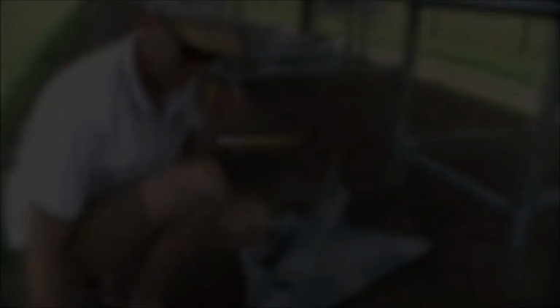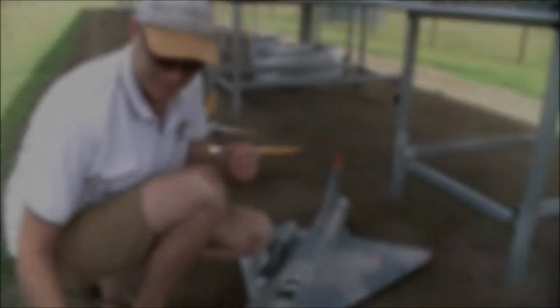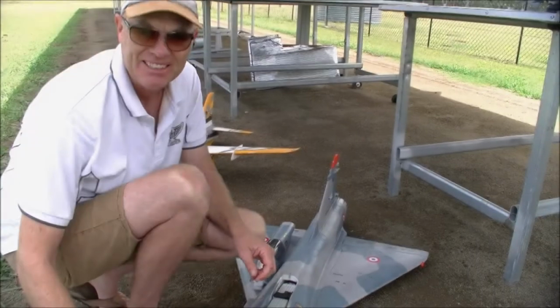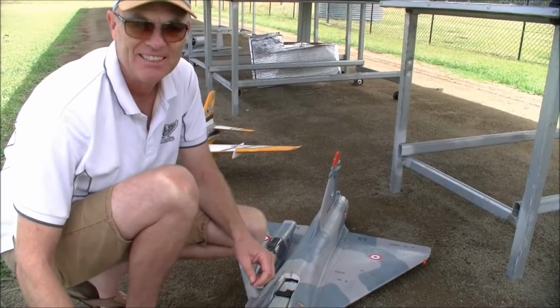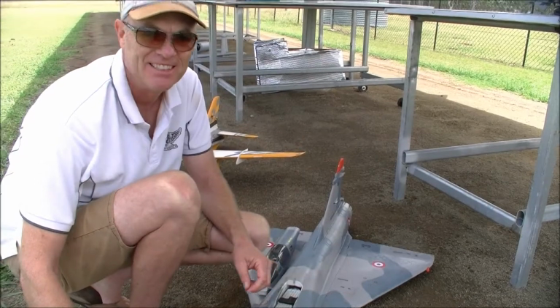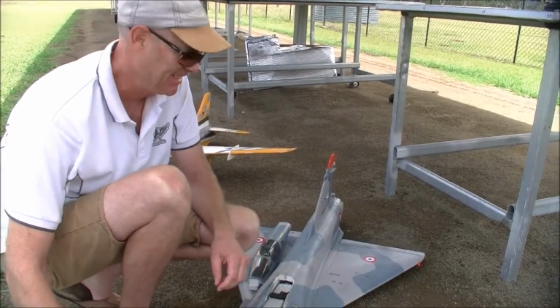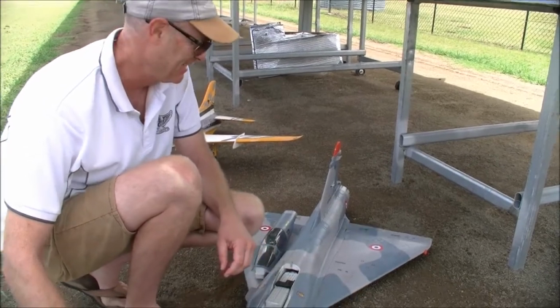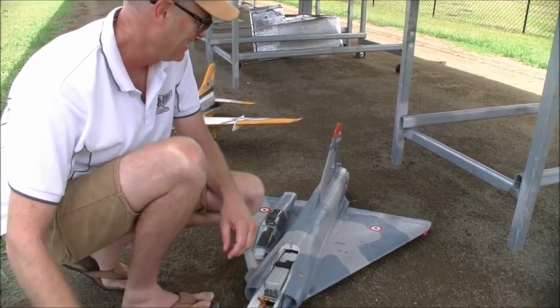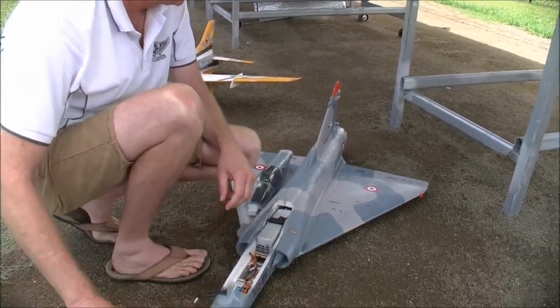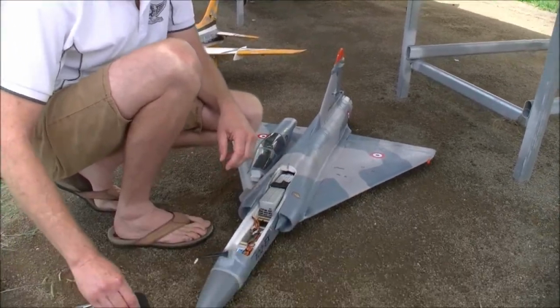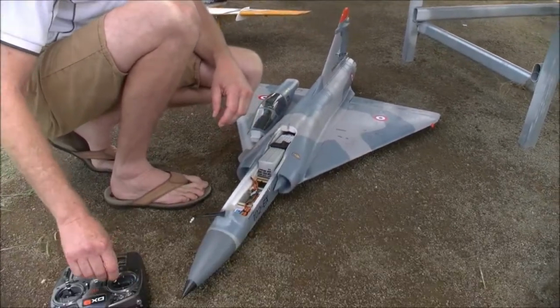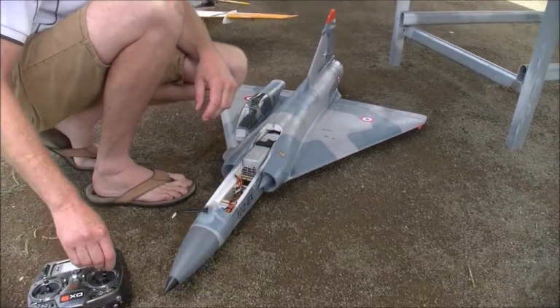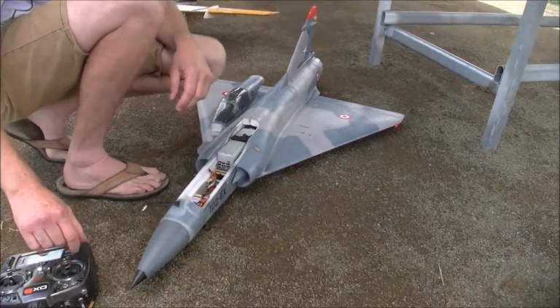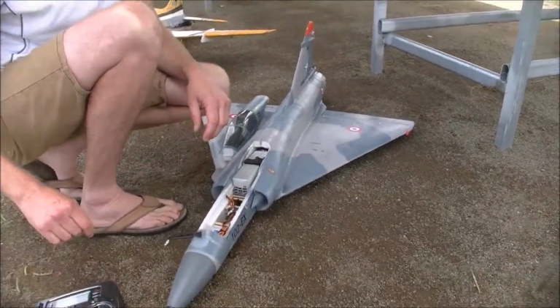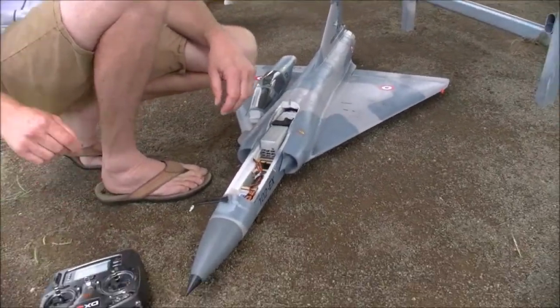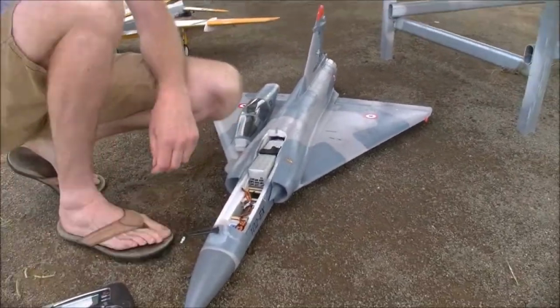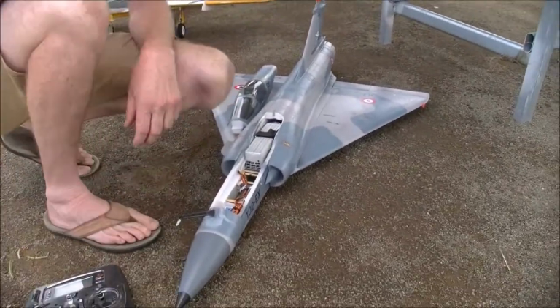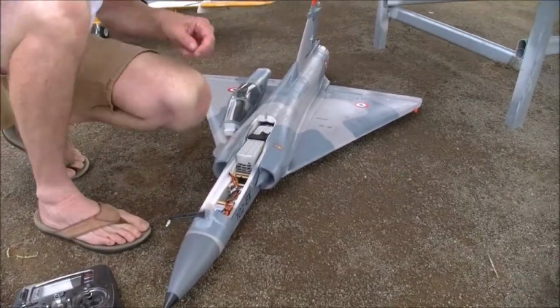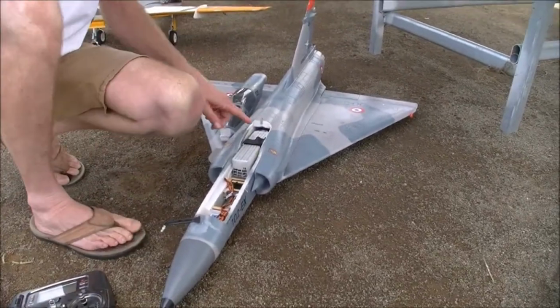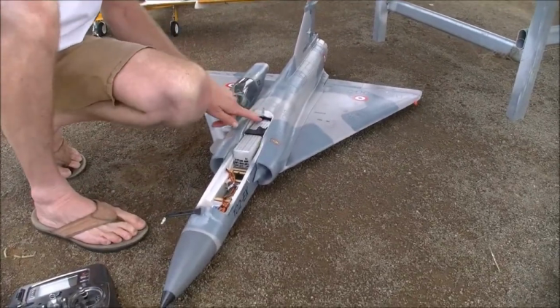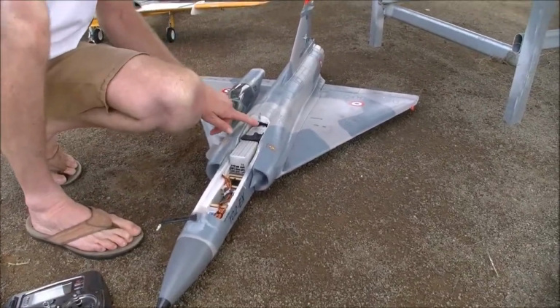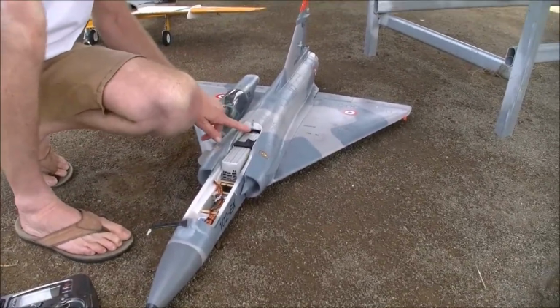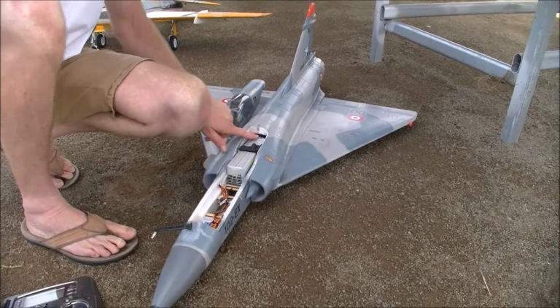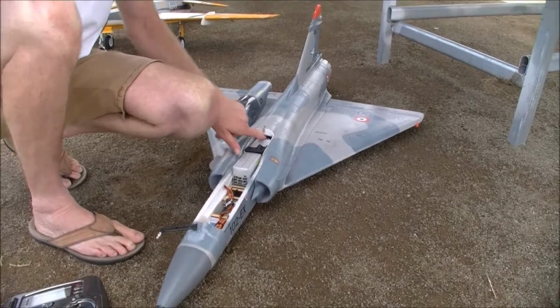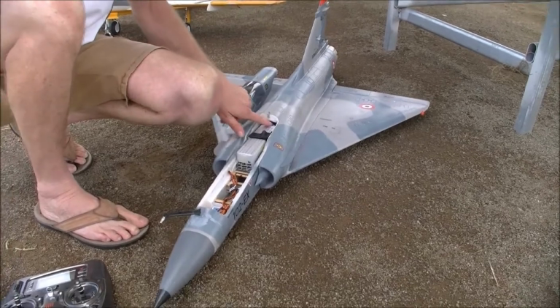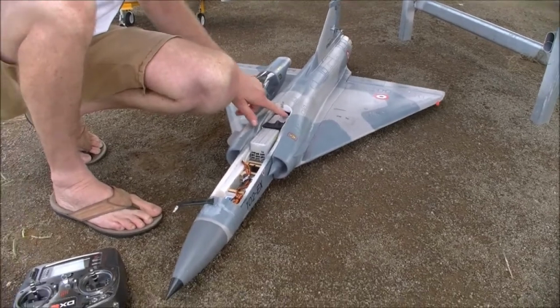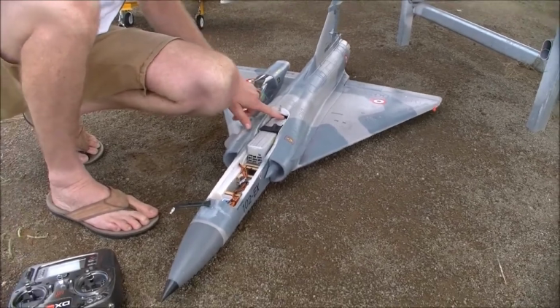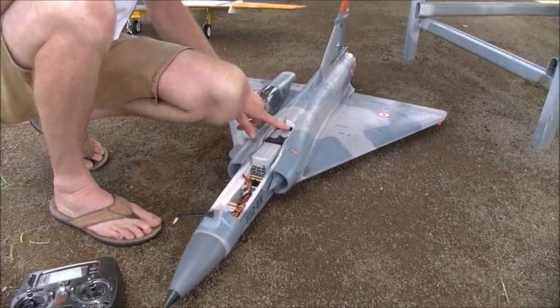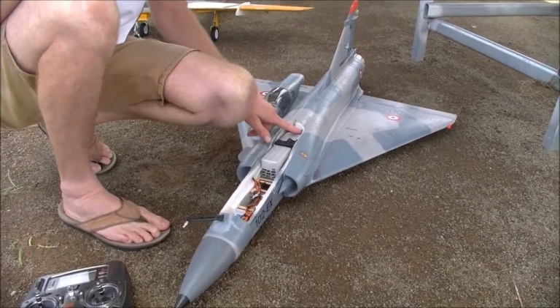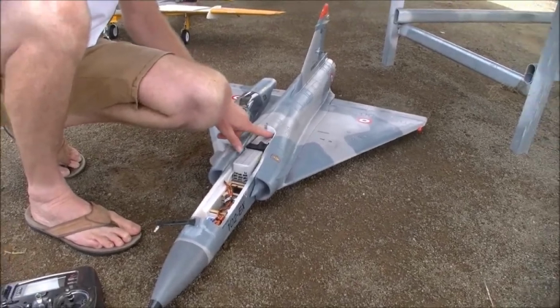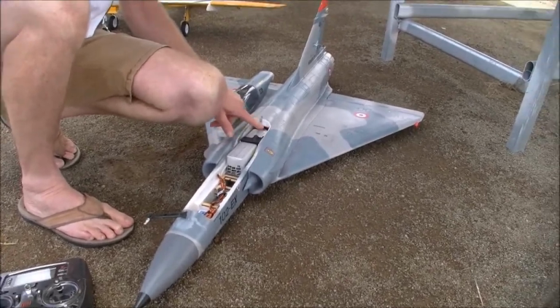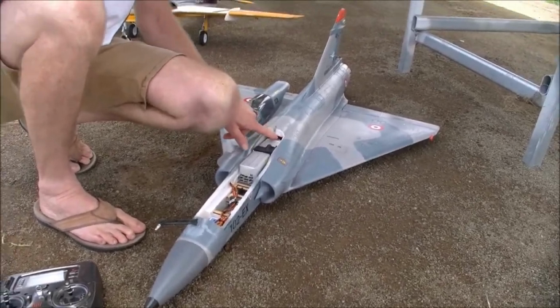Righto, here at Grunfield with Yoda and his three-wing Mirage 2000 skunk work mod. So, Yoda, what have you done to this little beast?